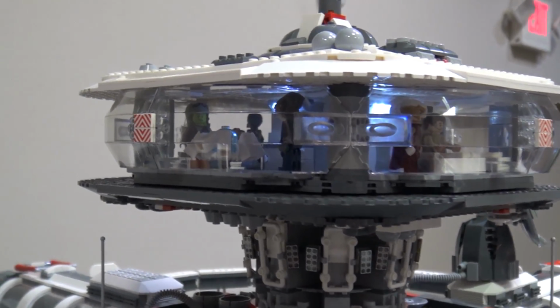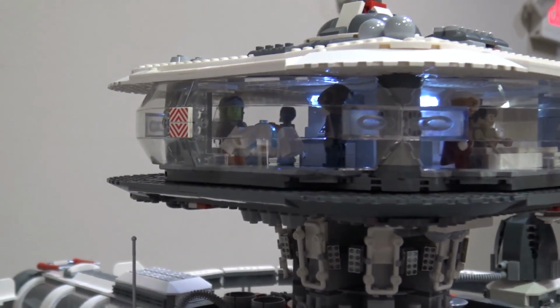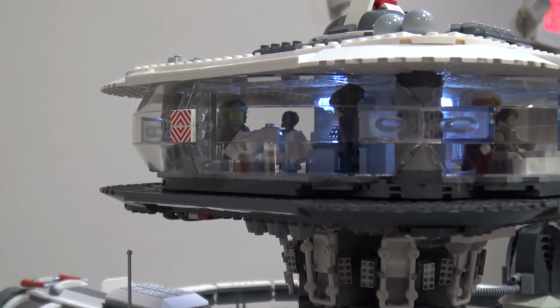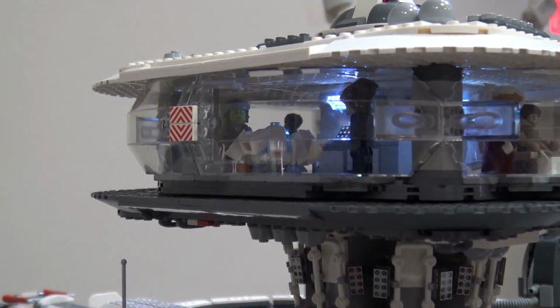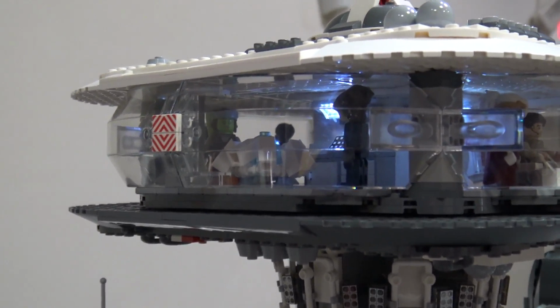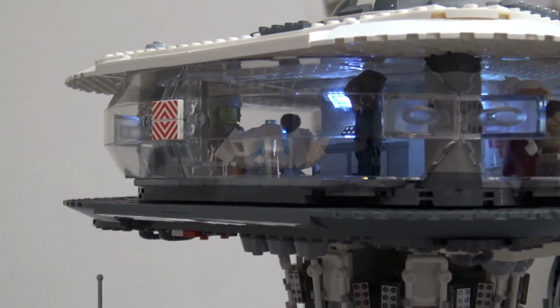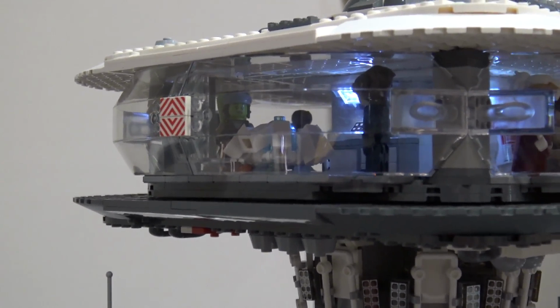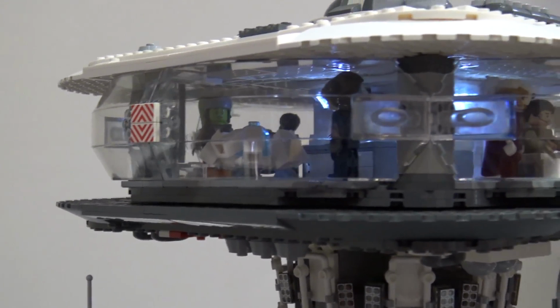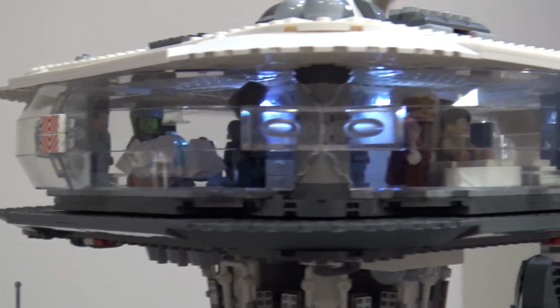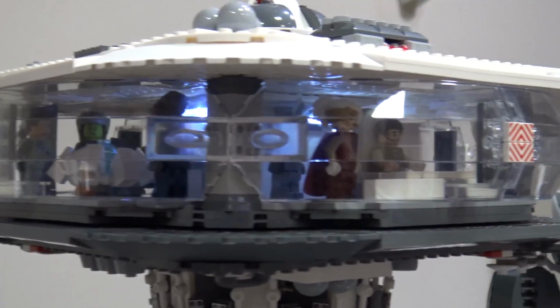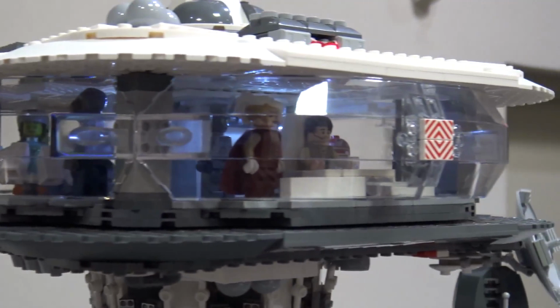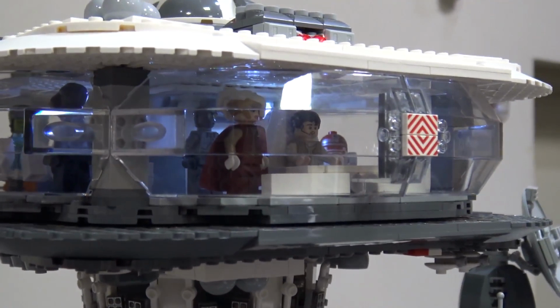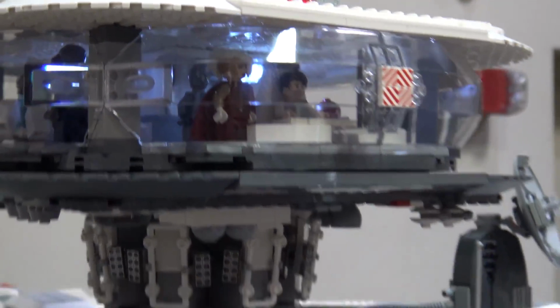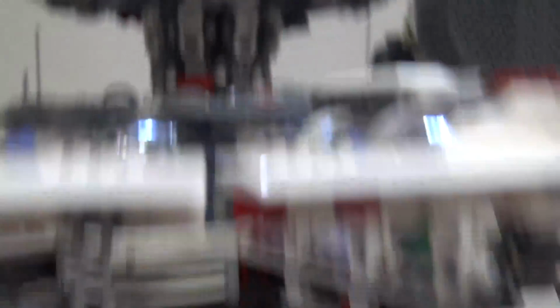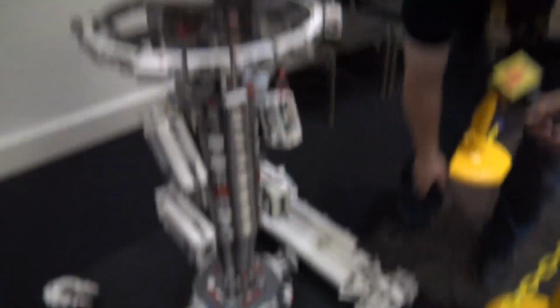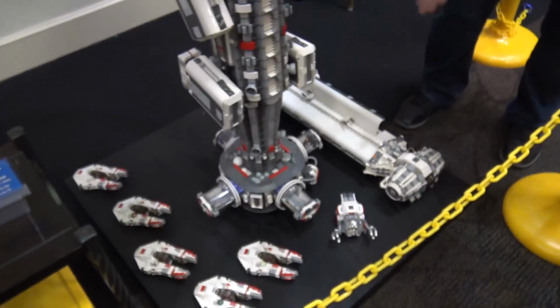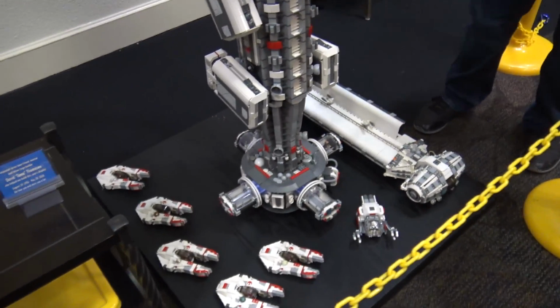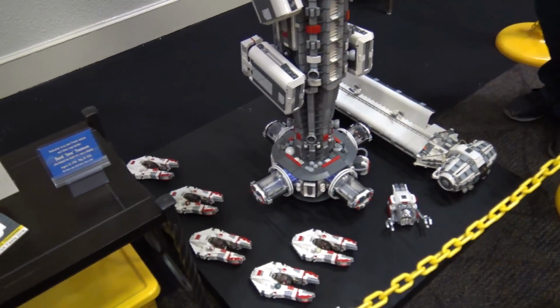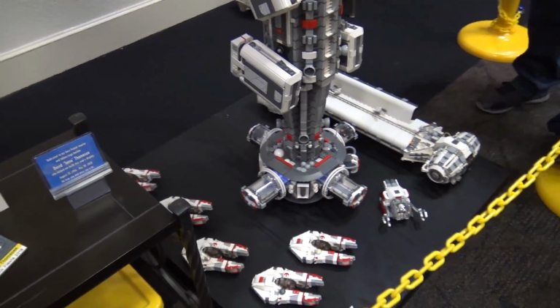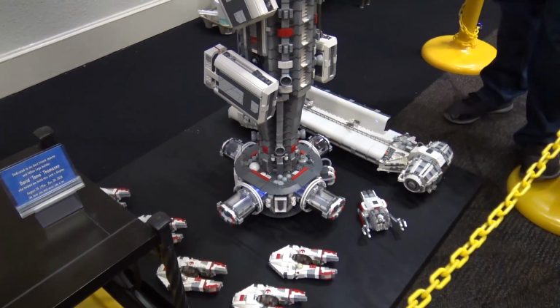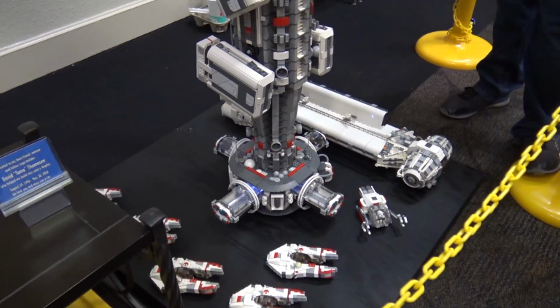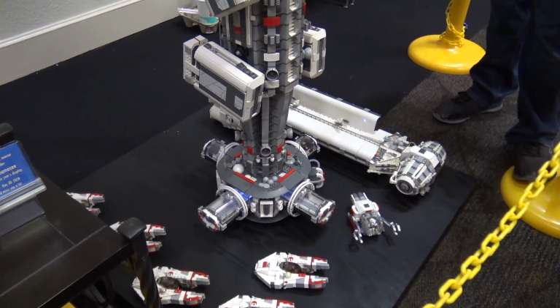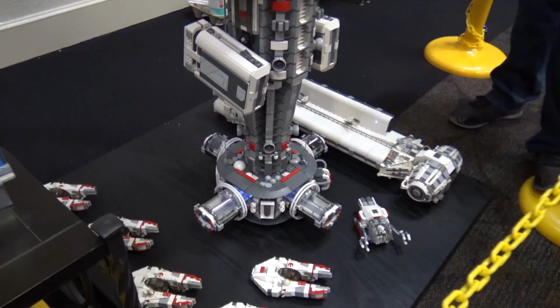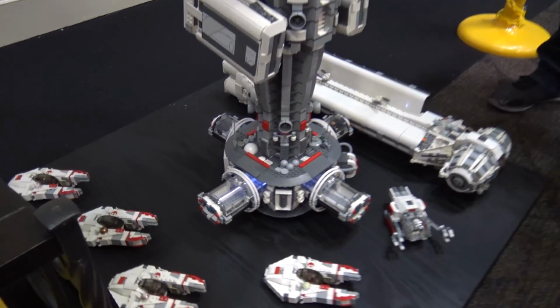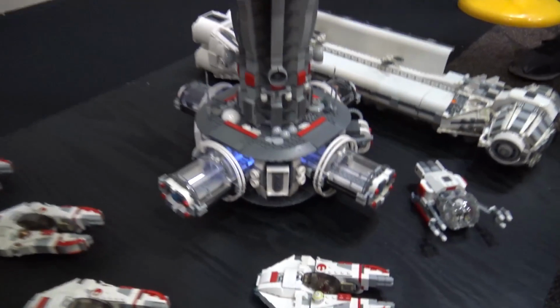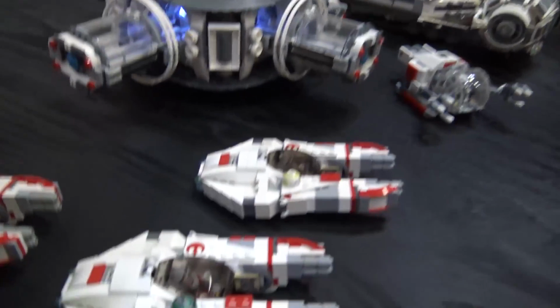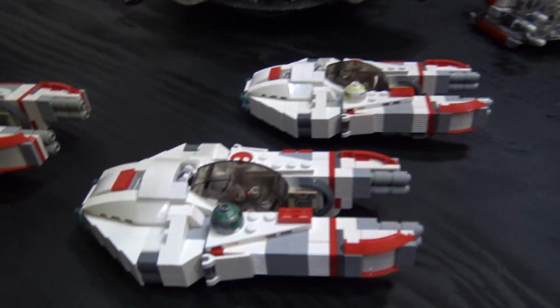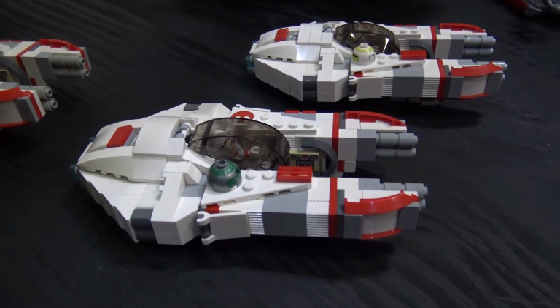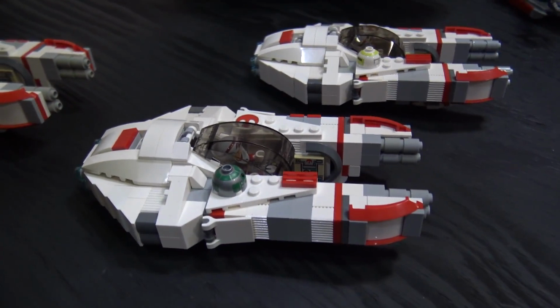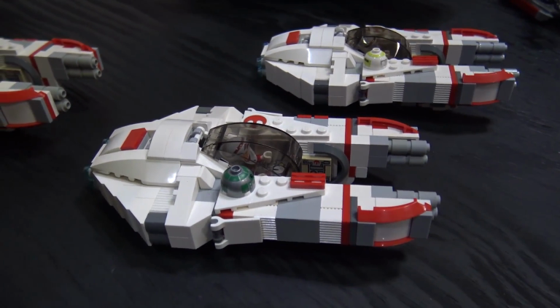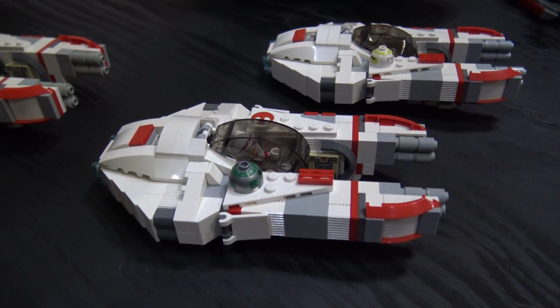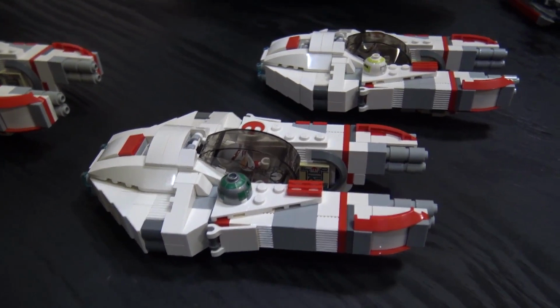I always get asked how many pieces and my answer is 'yeah' — because I lost count right about here, as I started building up. And the other question you always get asked is, is it glued? No, it's not glued. No craggle.